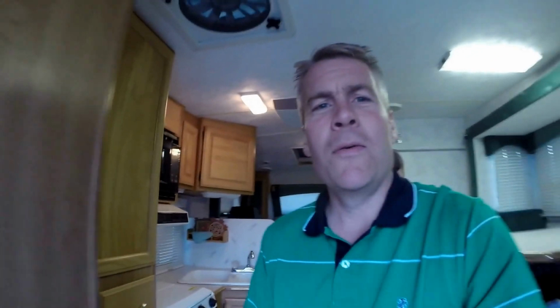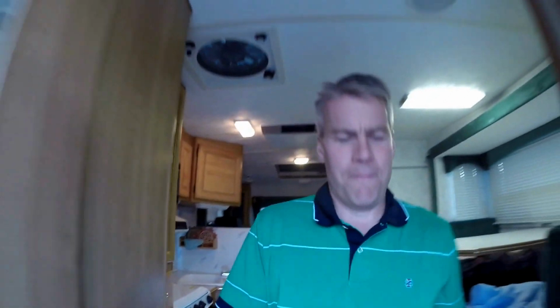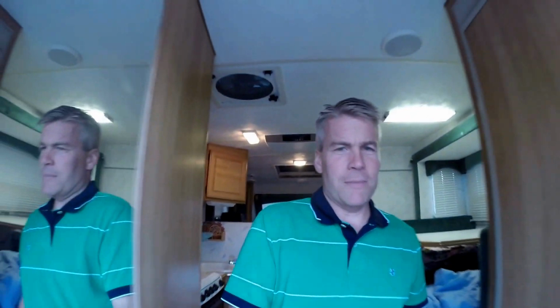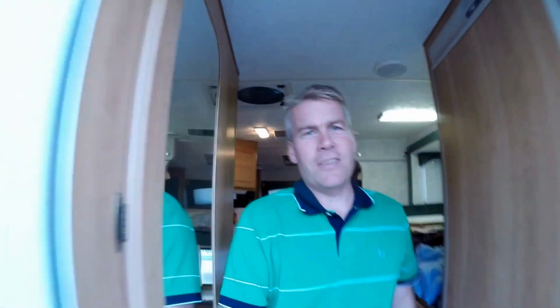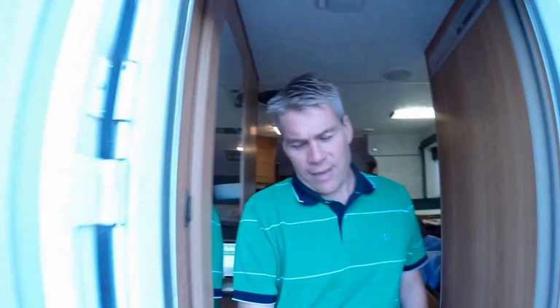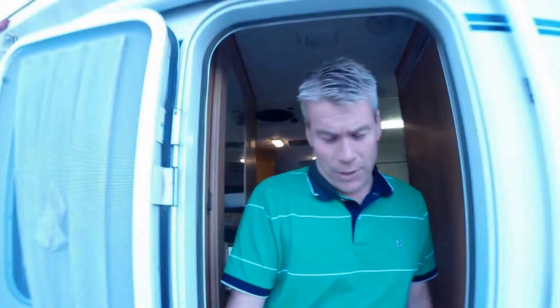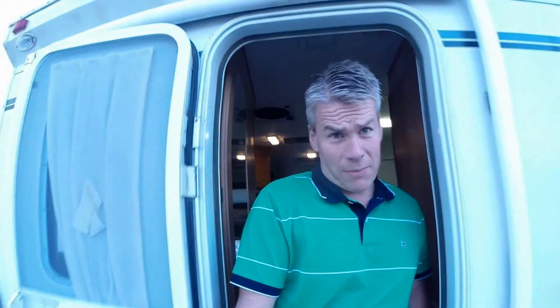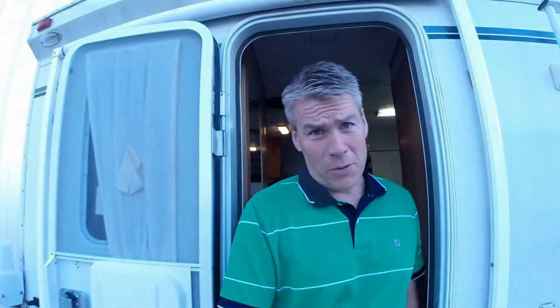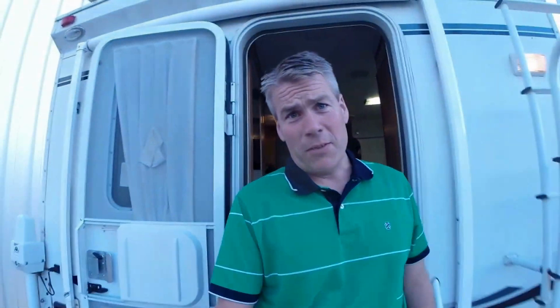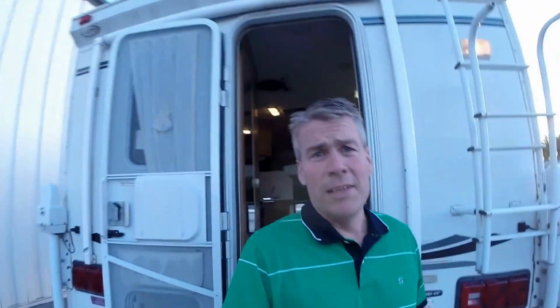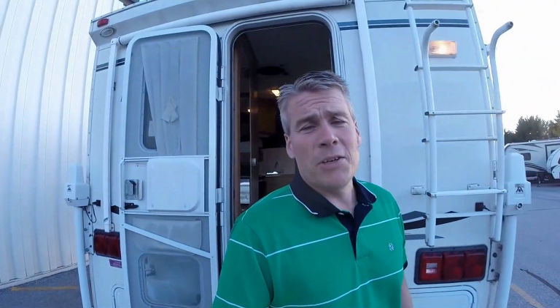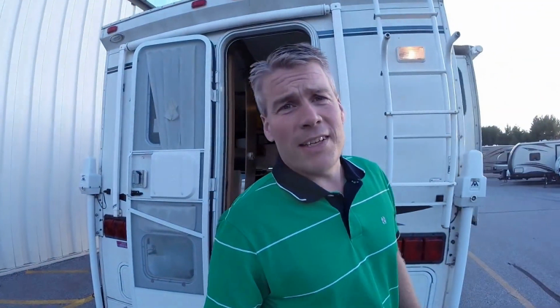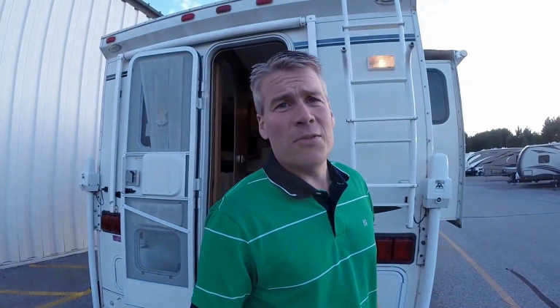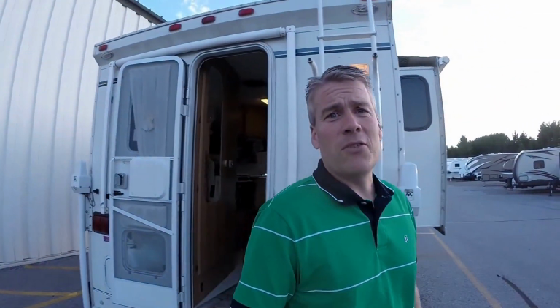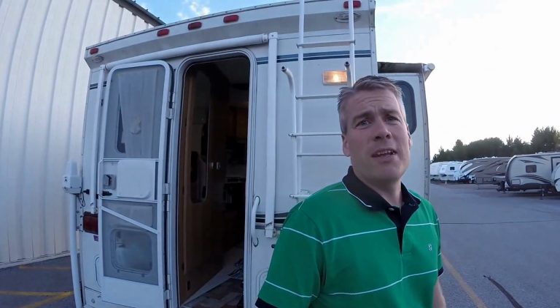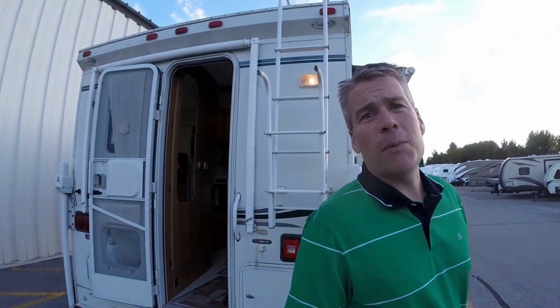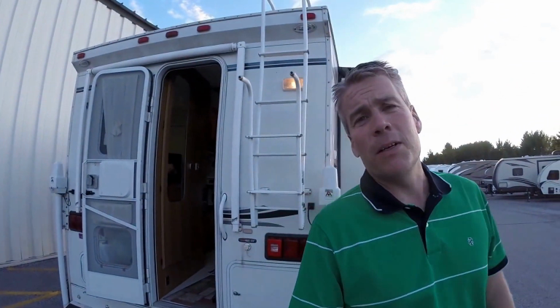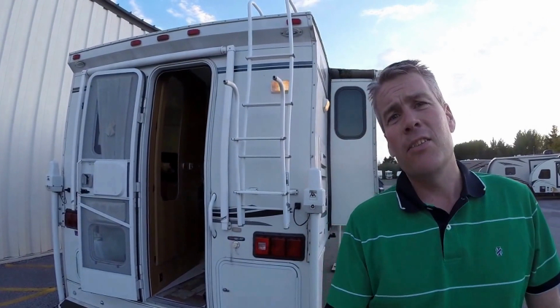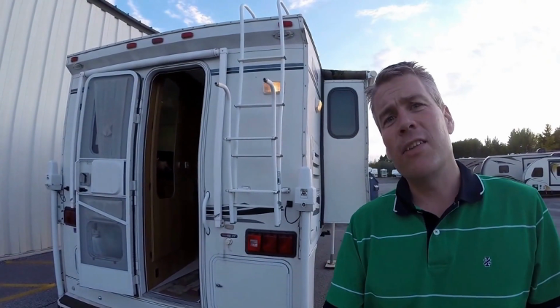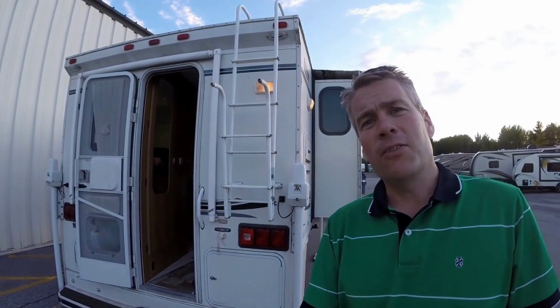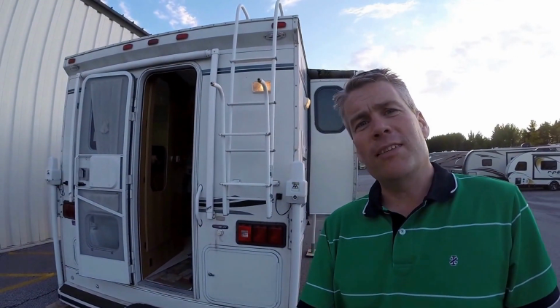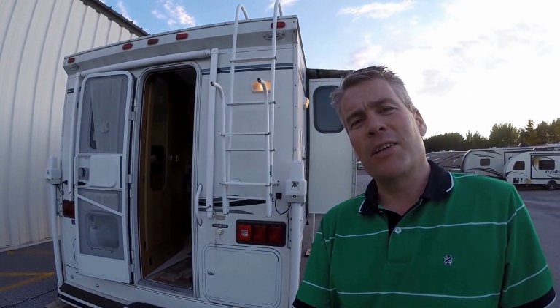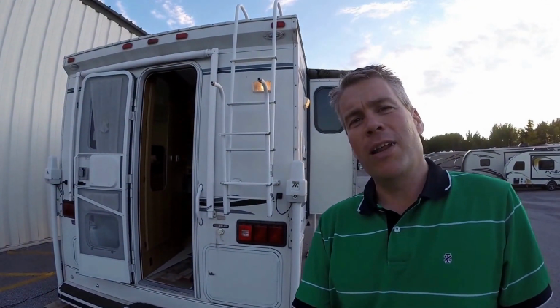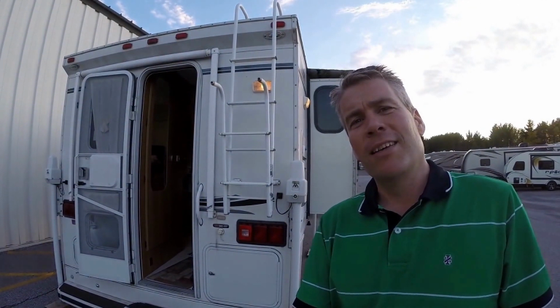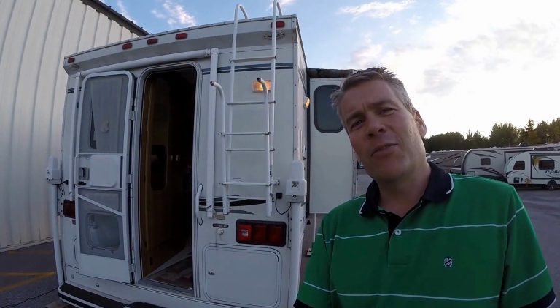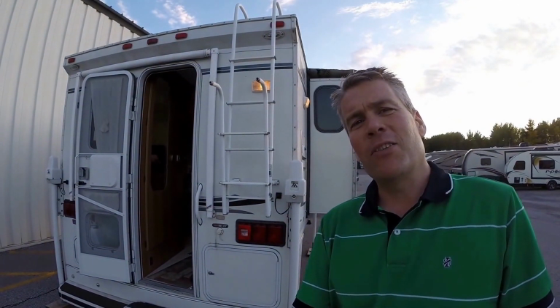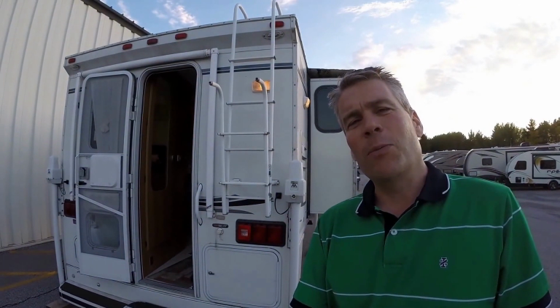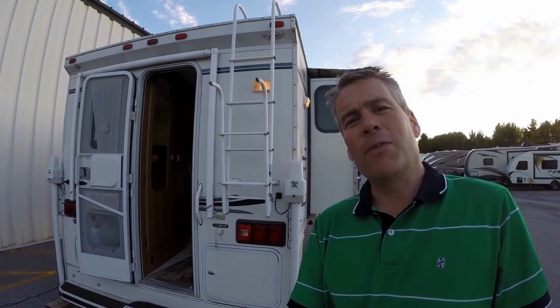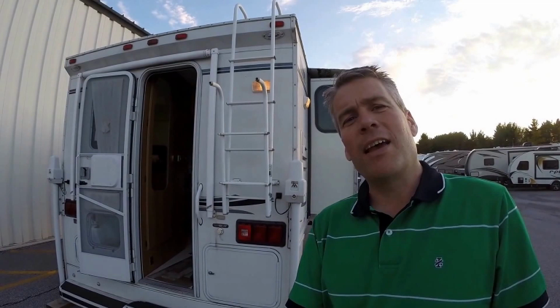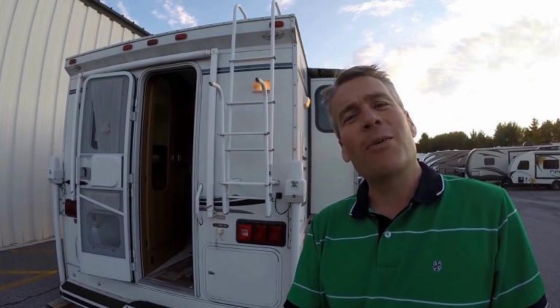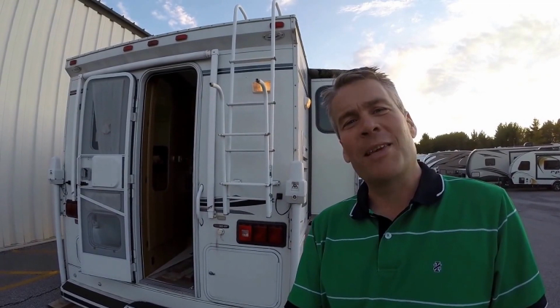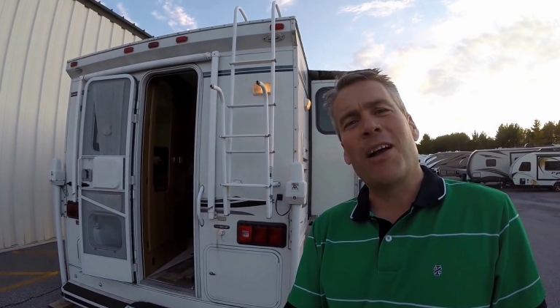My name is Andy Johnson. I'm at Bullion RV in beautiful Duluth, Minnesota. If you're interested in this 2002 Lance pickup camper, just call or text me at 218-391-ANDY. Thanks for watching this video. I hope it was helpful. And as always, keep on traveling.